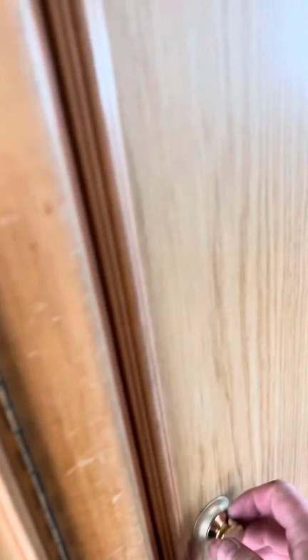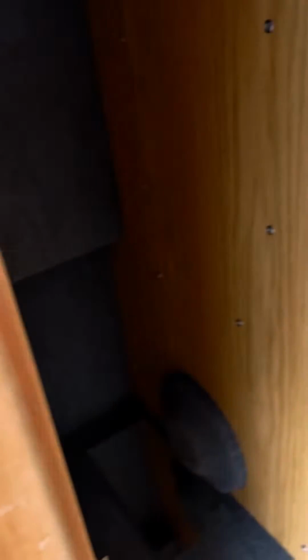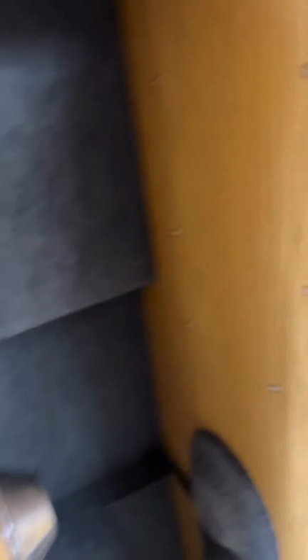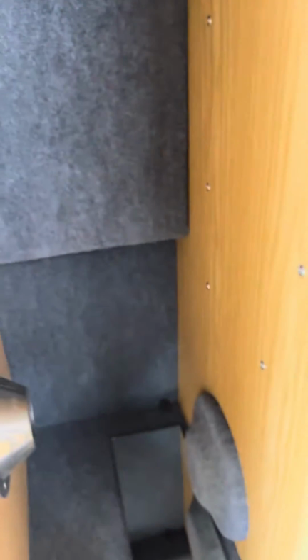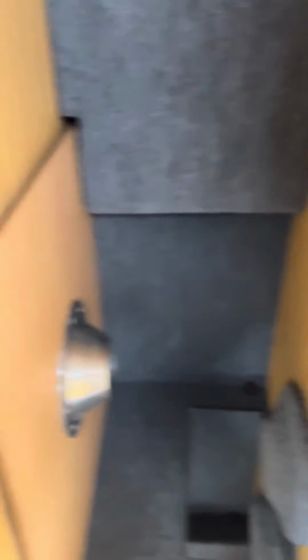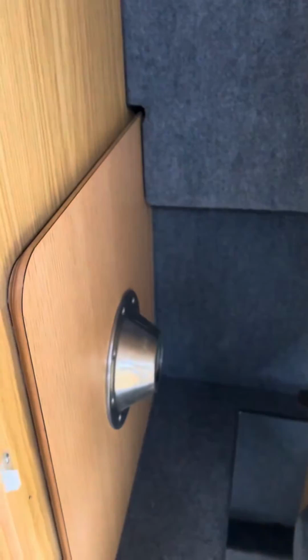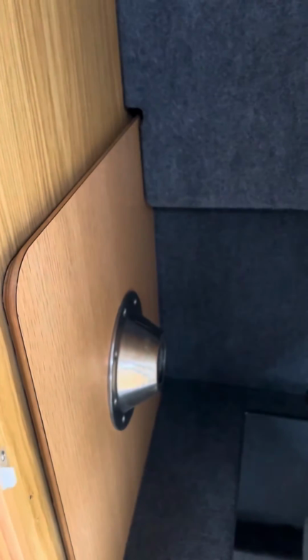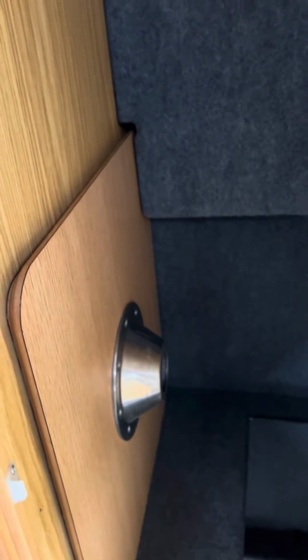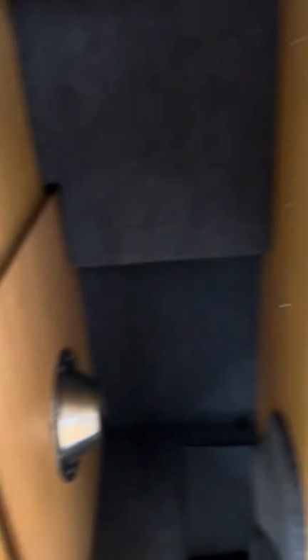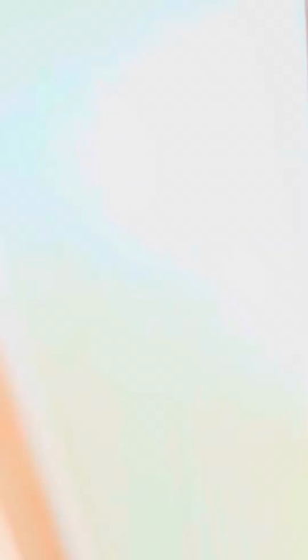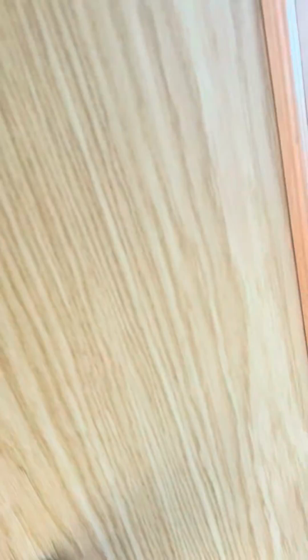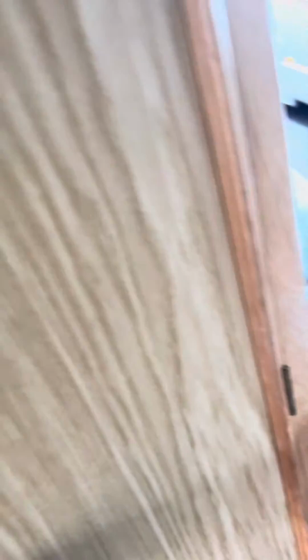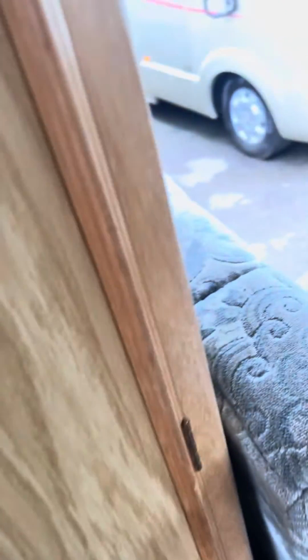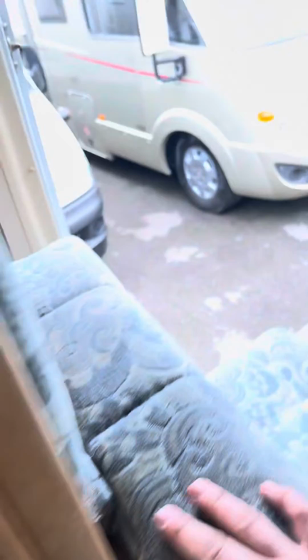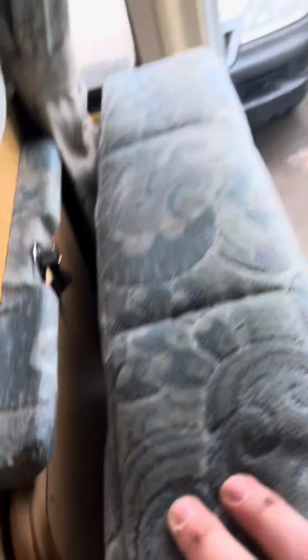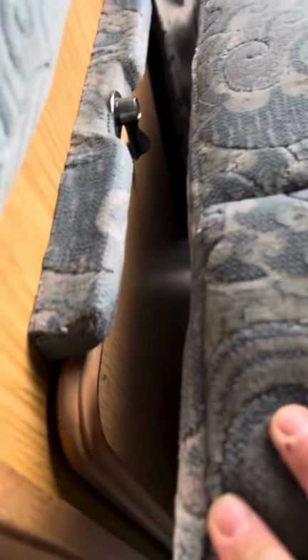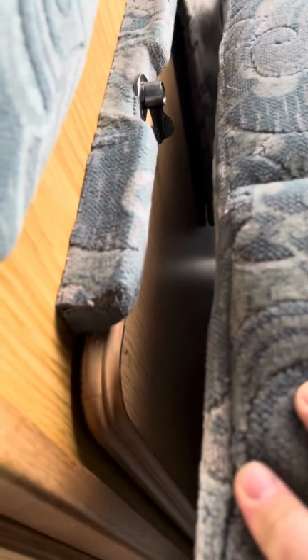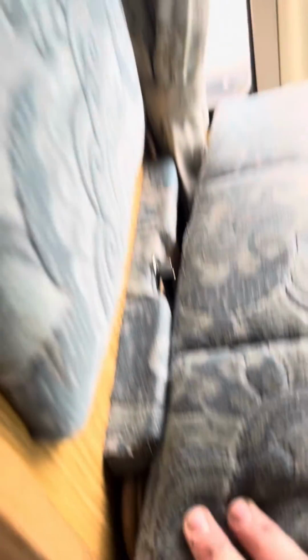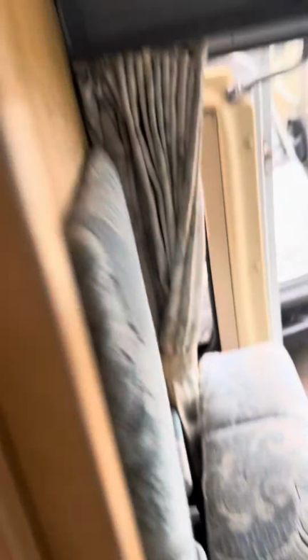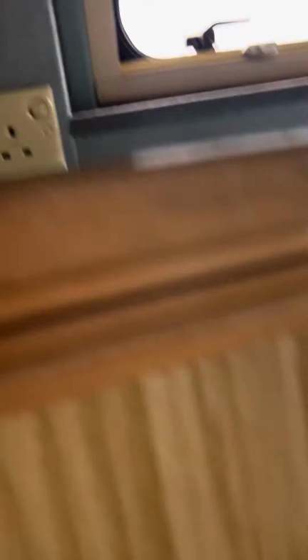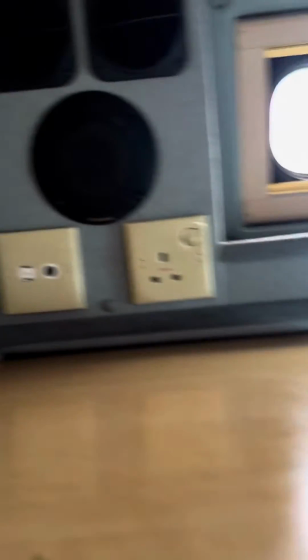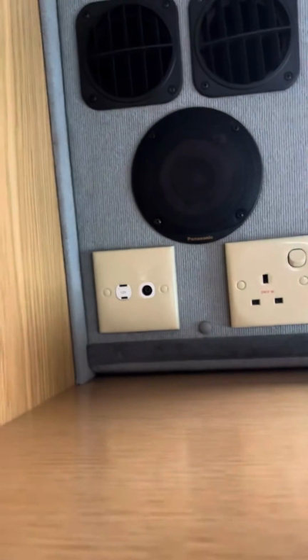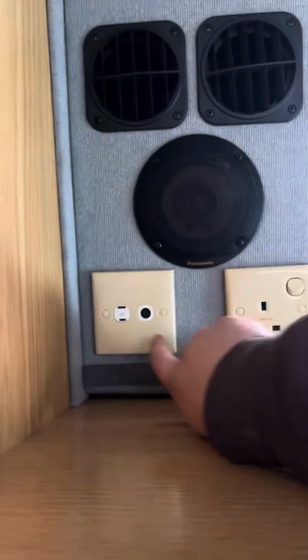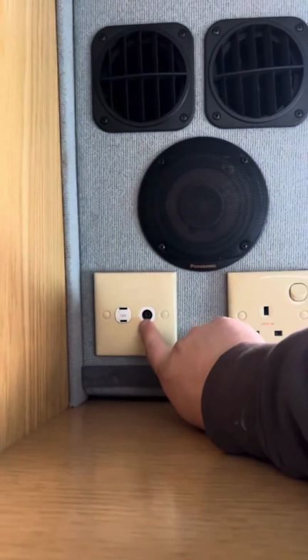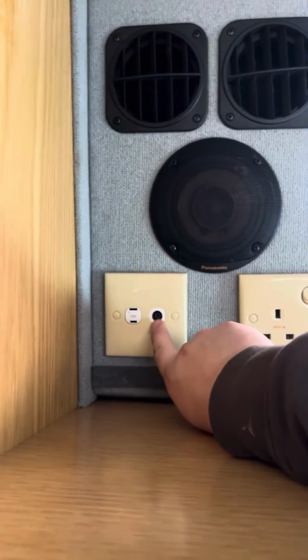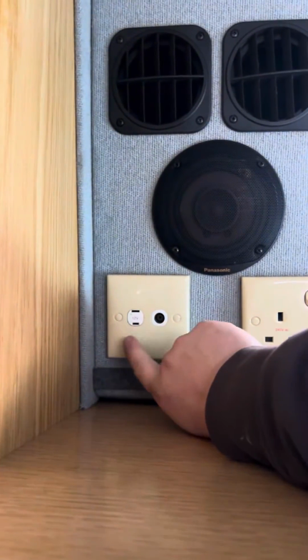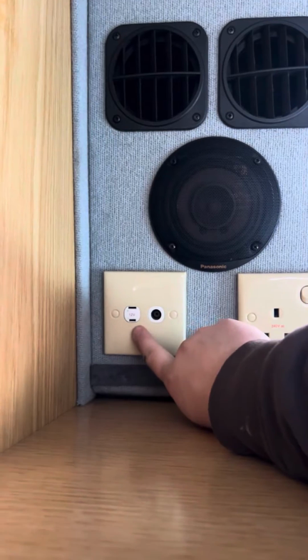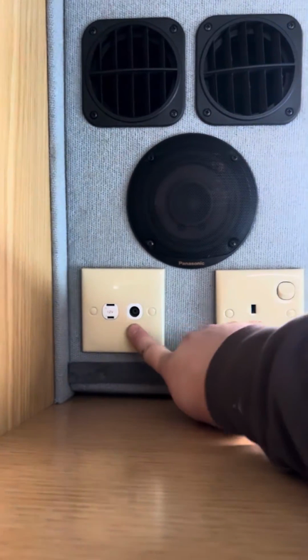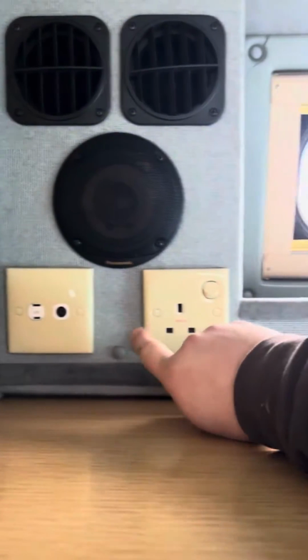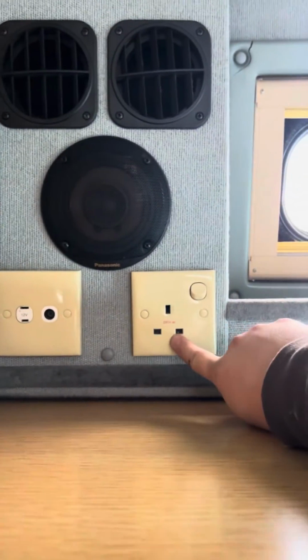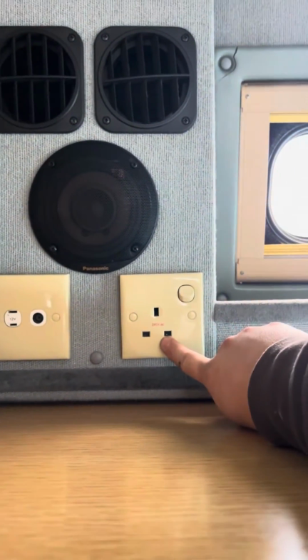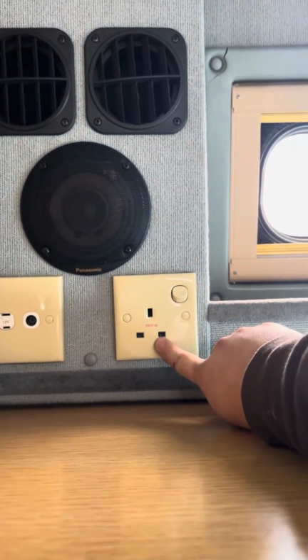In the main wardrobe here you've got a table in there. There is also another table just behind here as well. You've got your aerial point along with a 12-volt socket and a mains socket there as well.